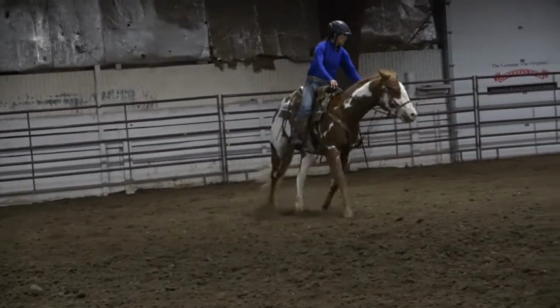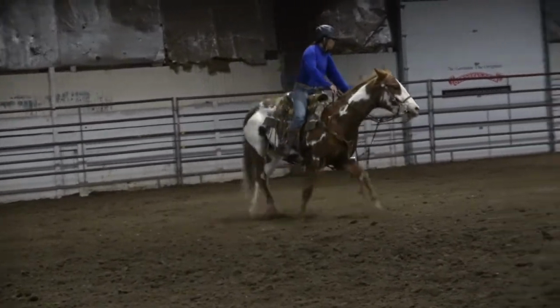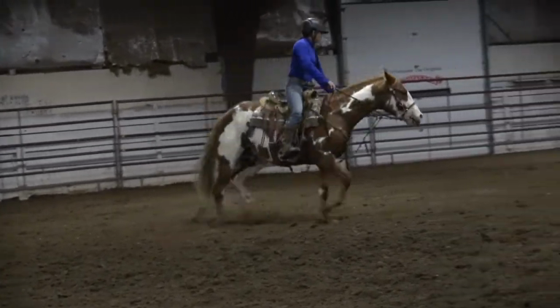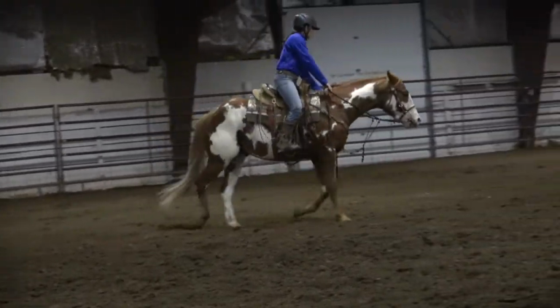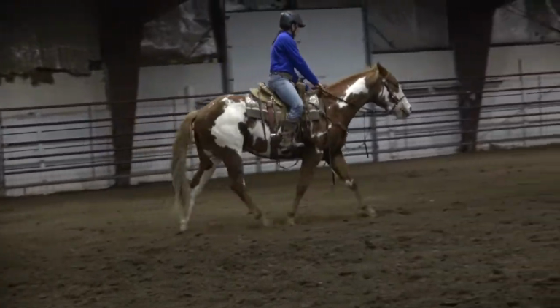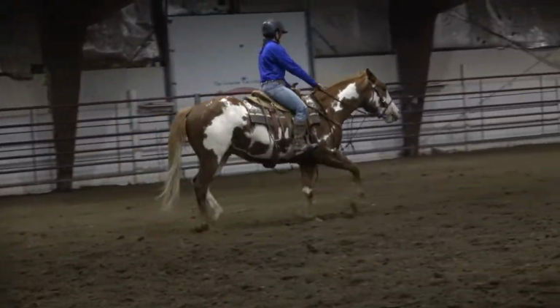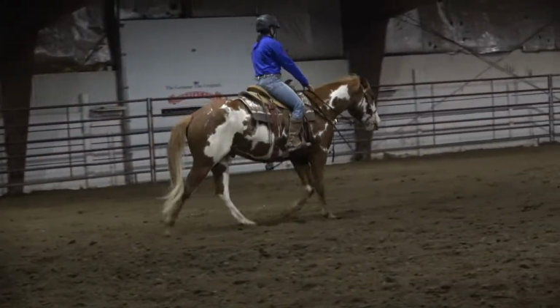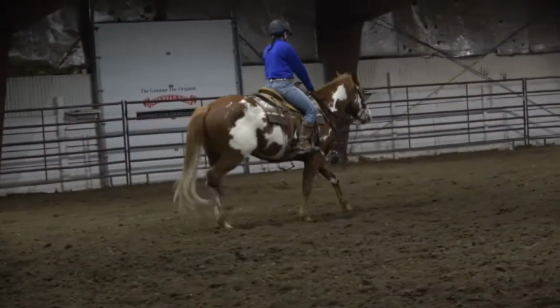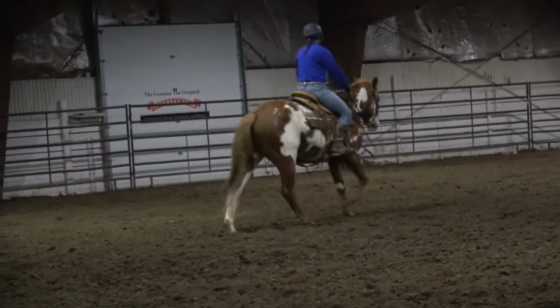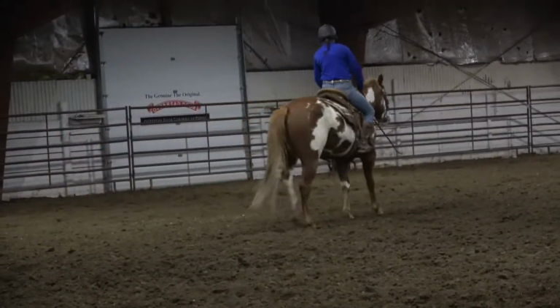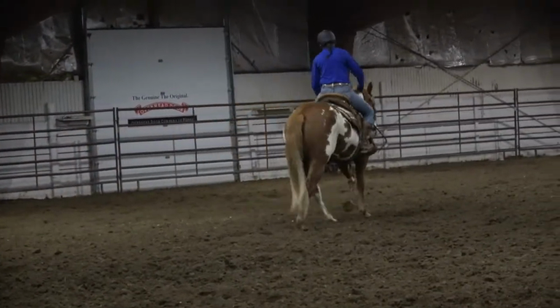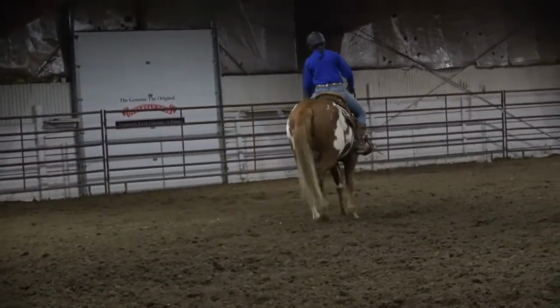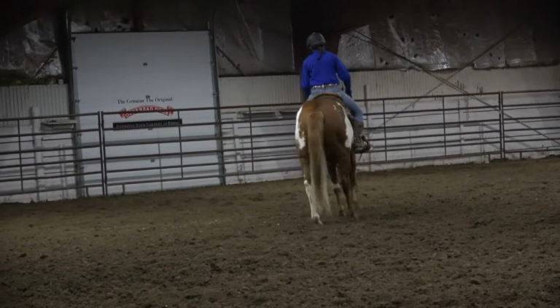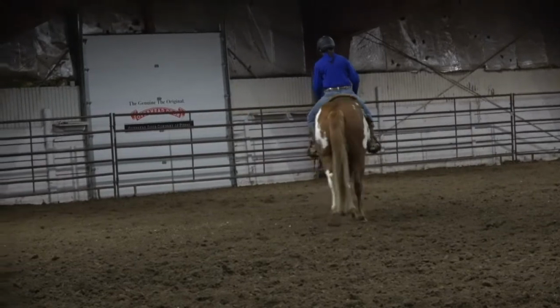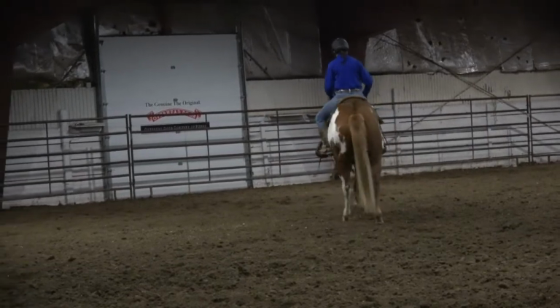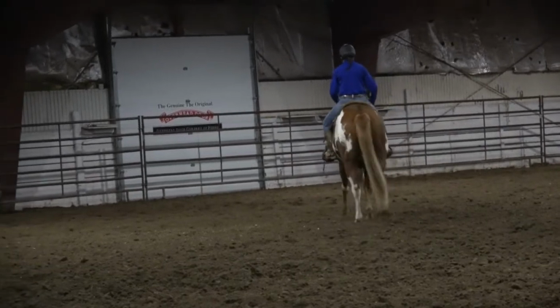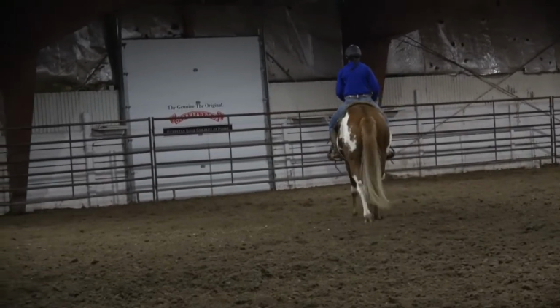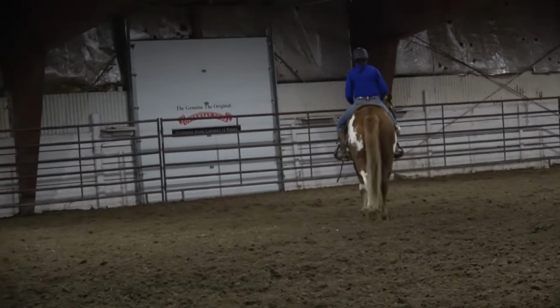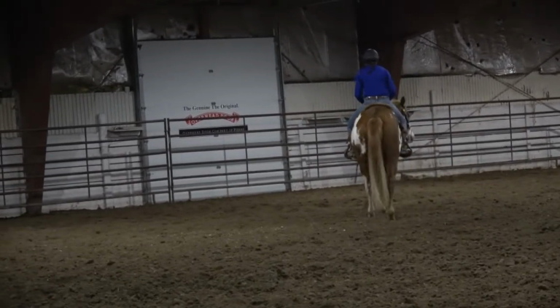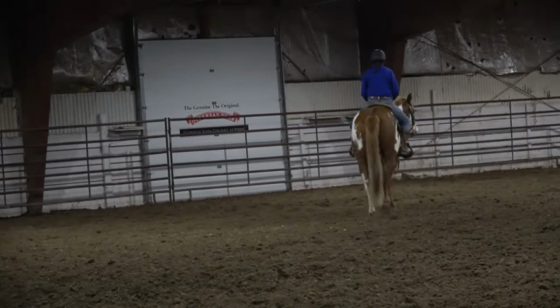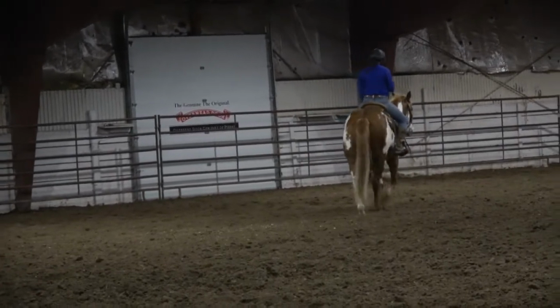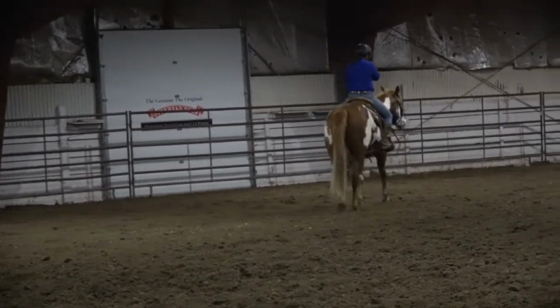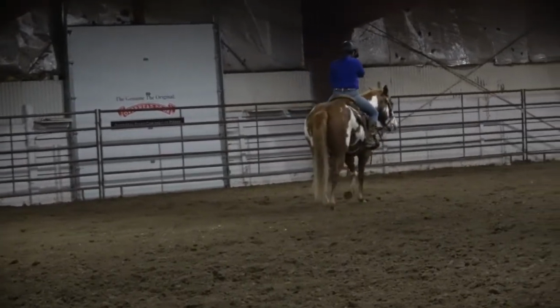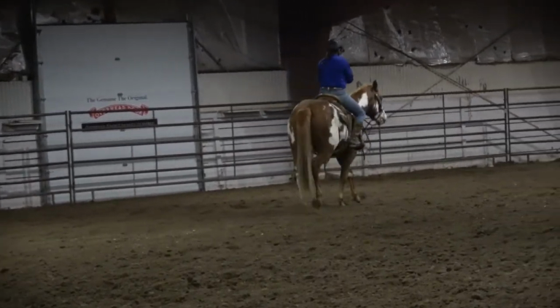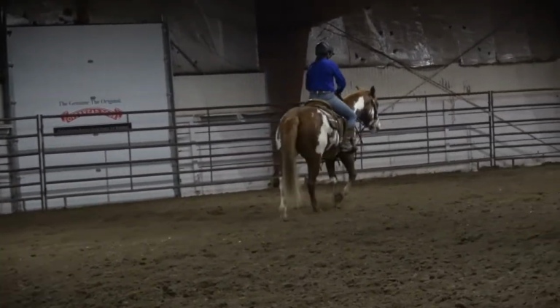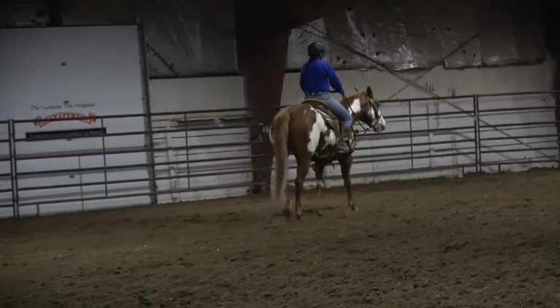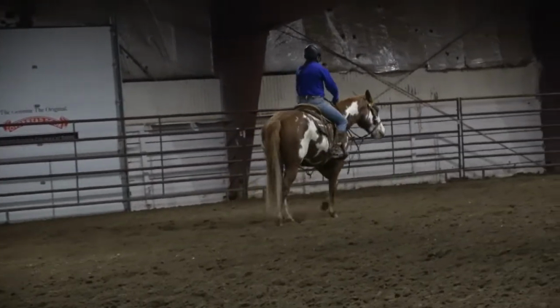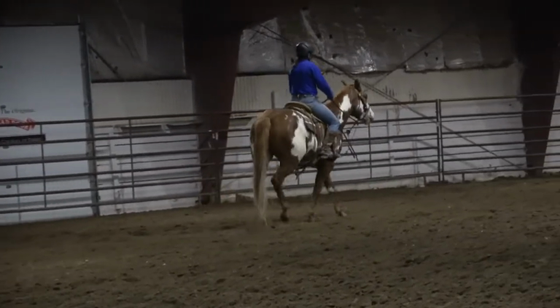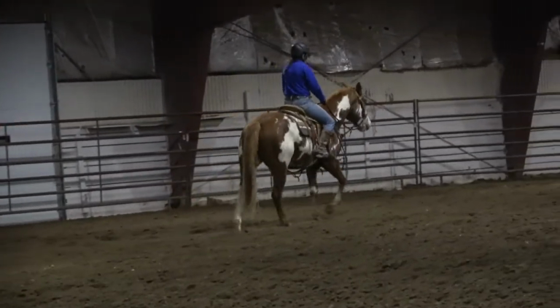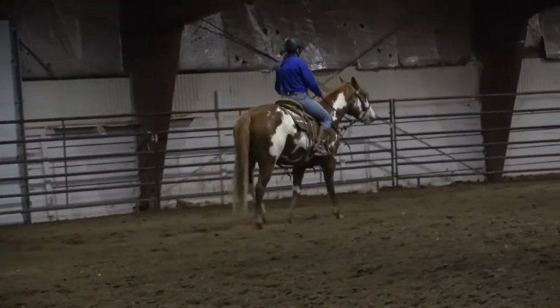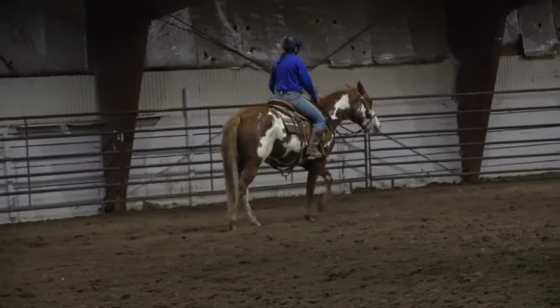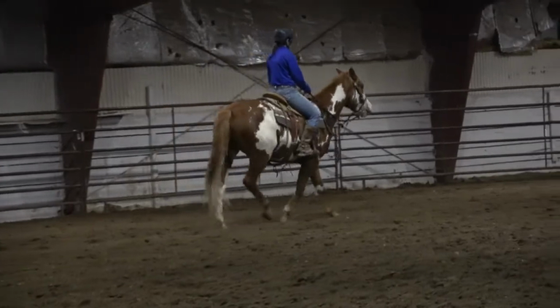This is probably one of the most important parts of the whole ride right here — playing game over and walking him out quiet after we've had that workout.